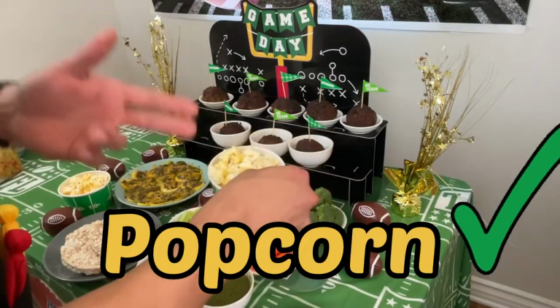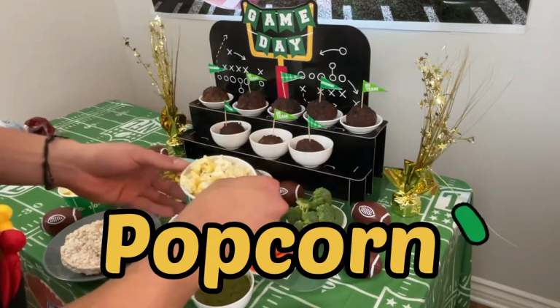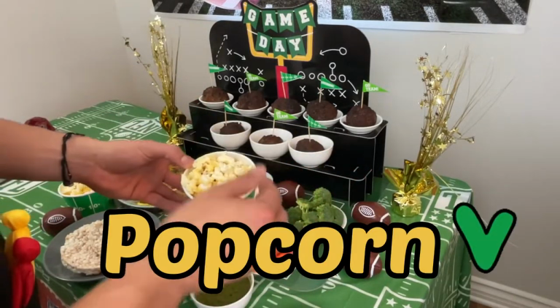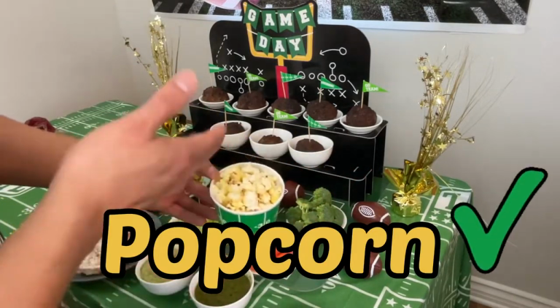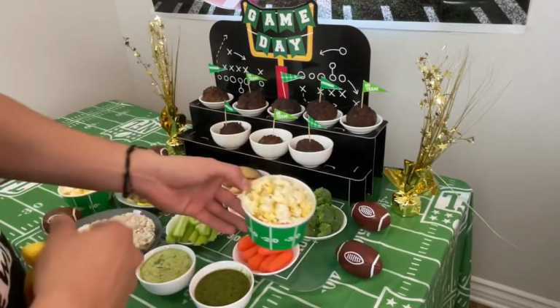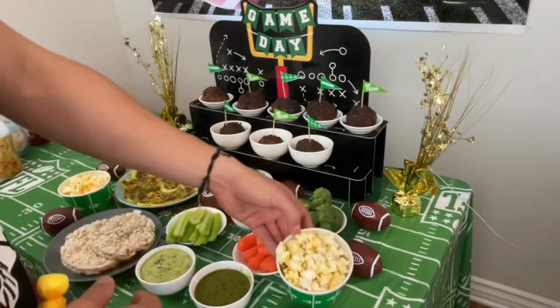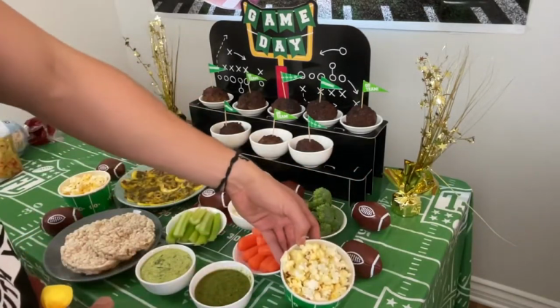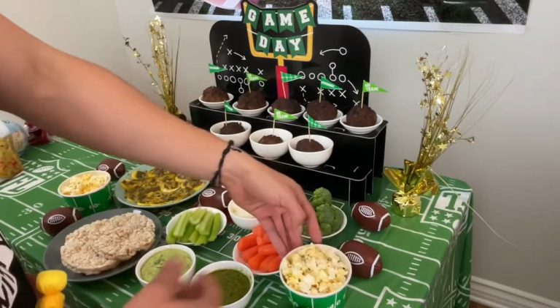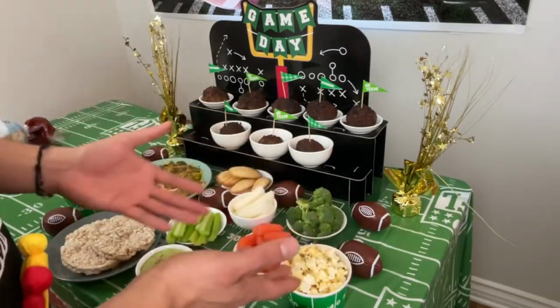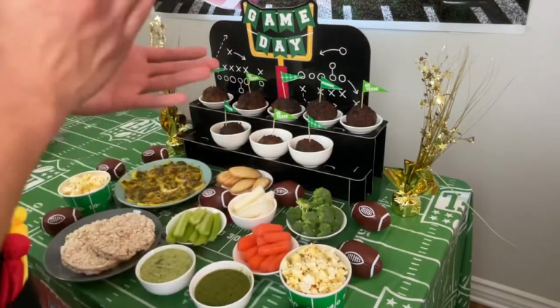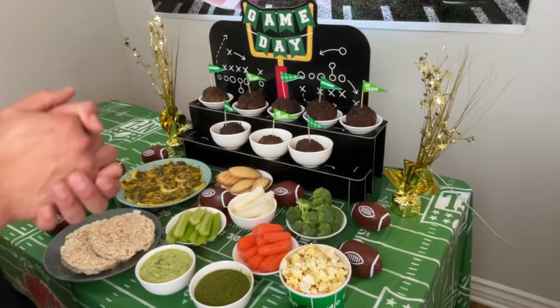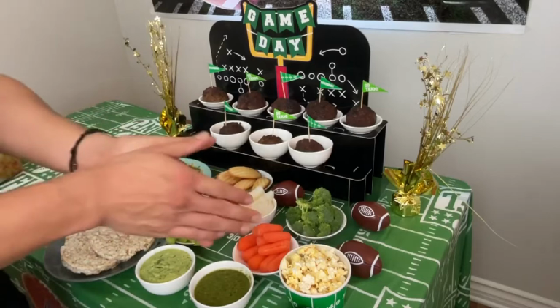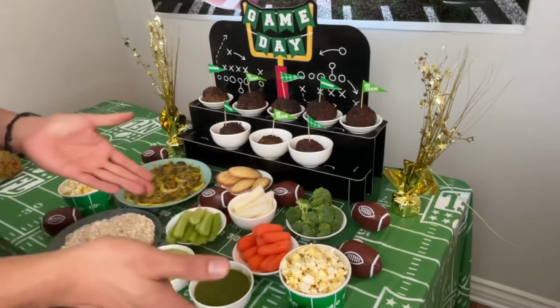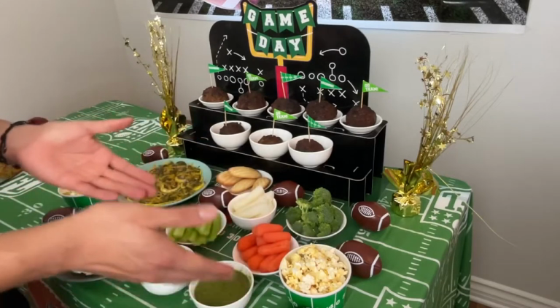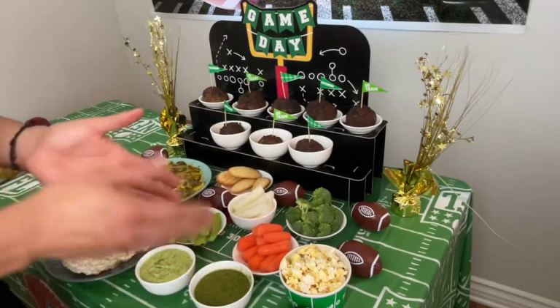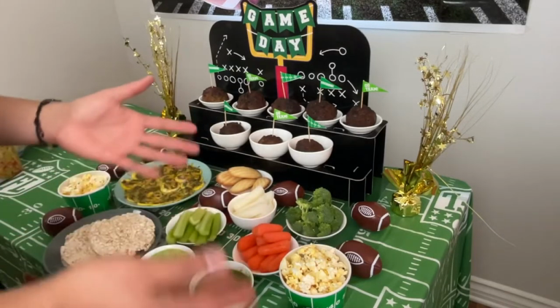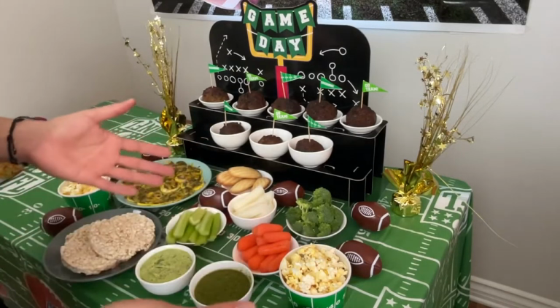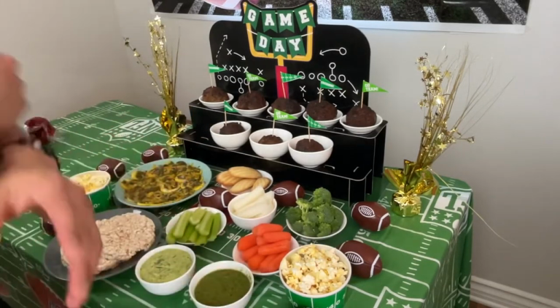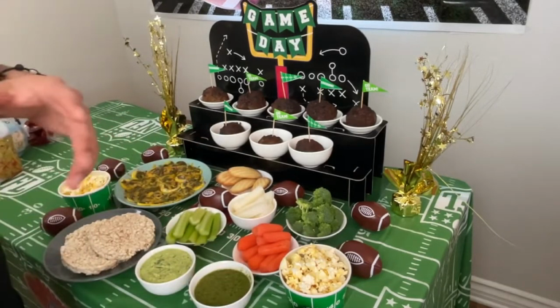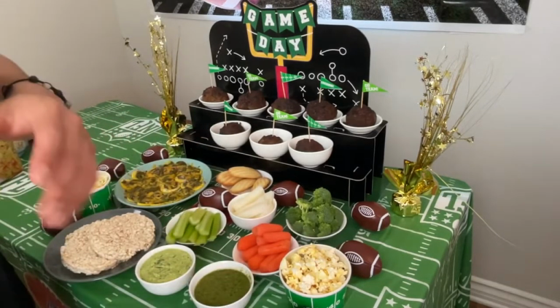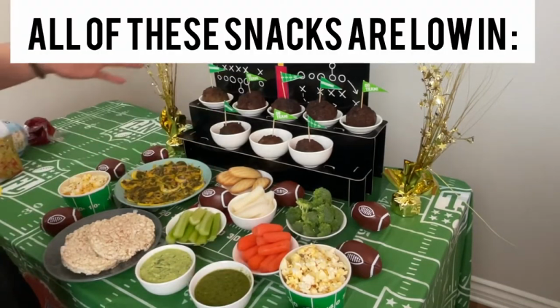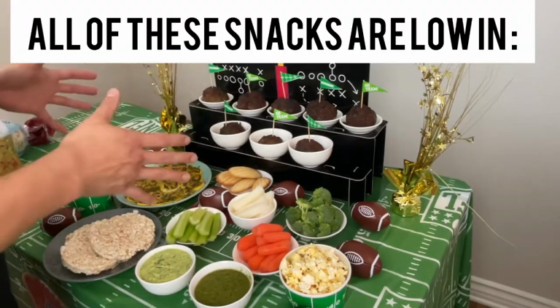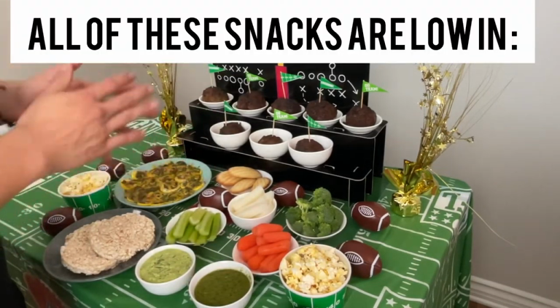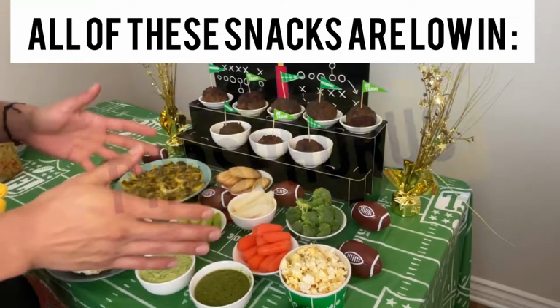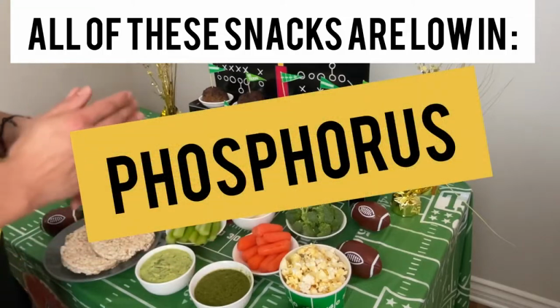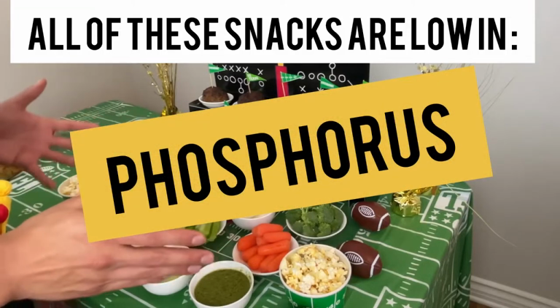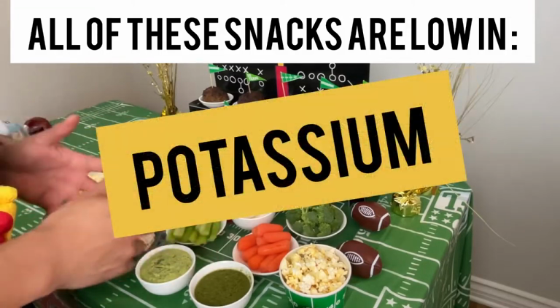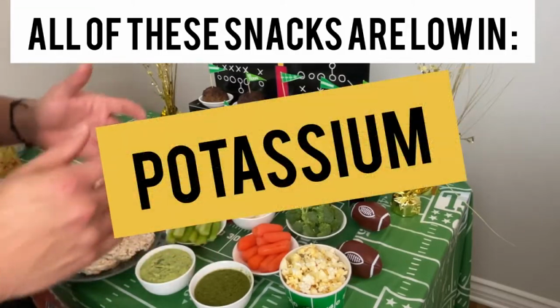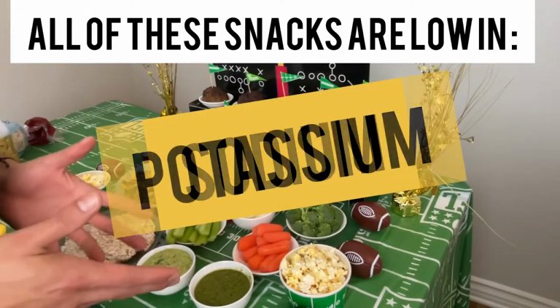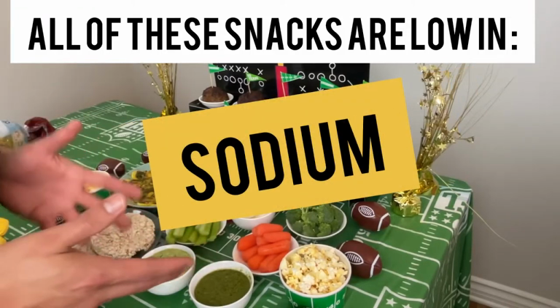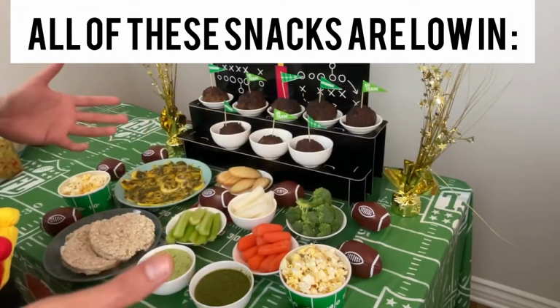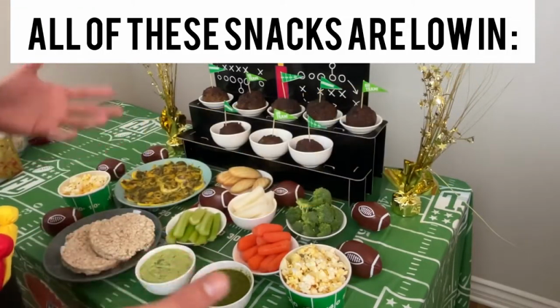Popcorn — I do have a video talking about popcorn. And yes, while you're on dialysis, it's low potassium, low phosphorus, and low sodium. Actually, everything on this table is low phosphorus, low potassium, and low sodium. Just be aware of that.